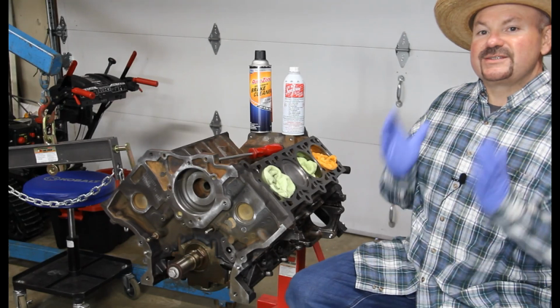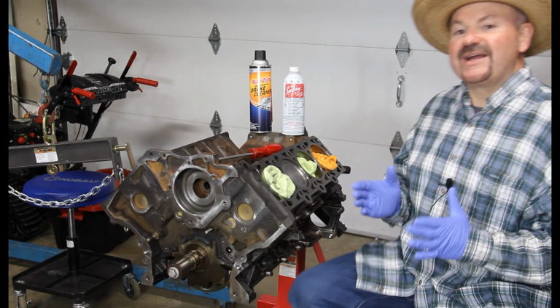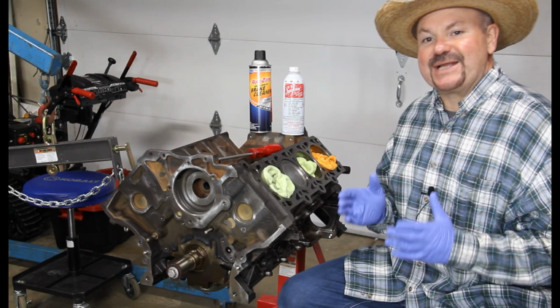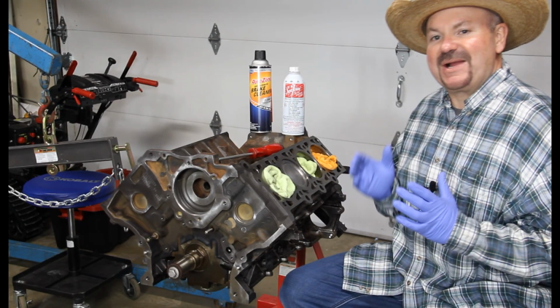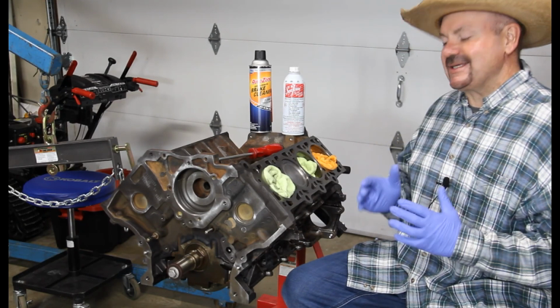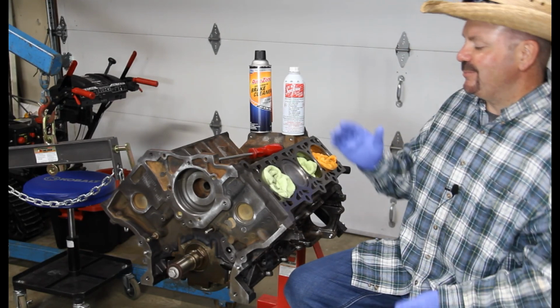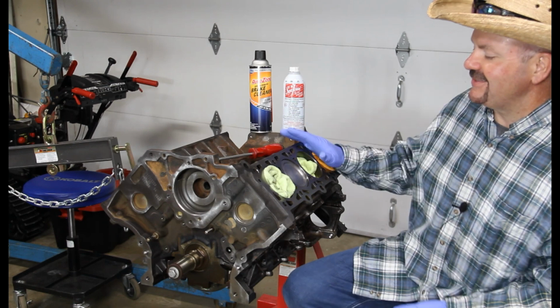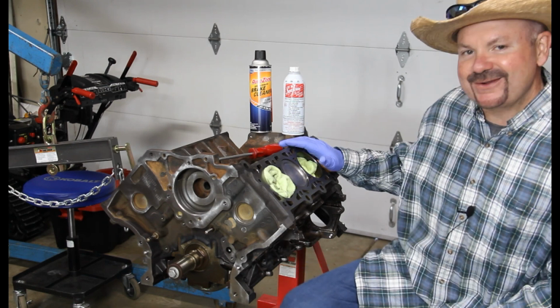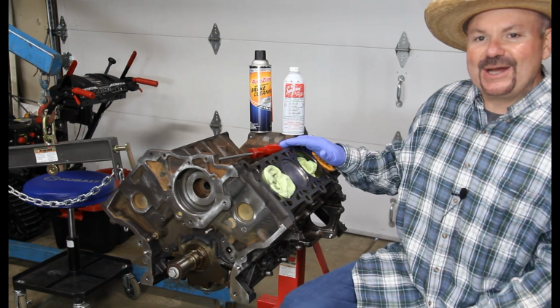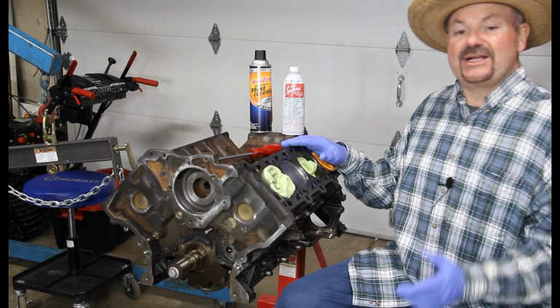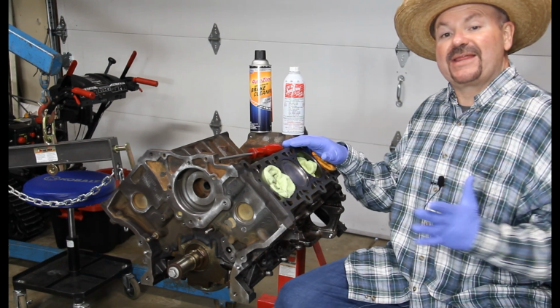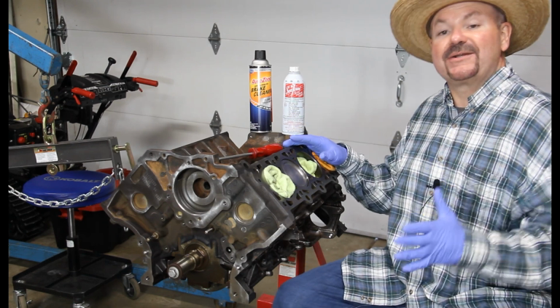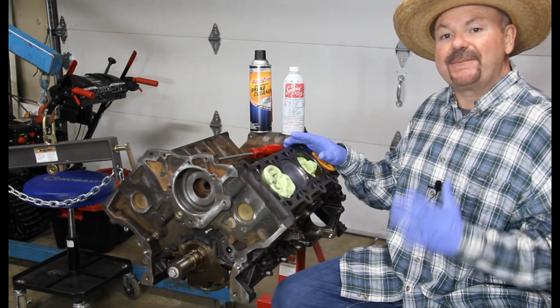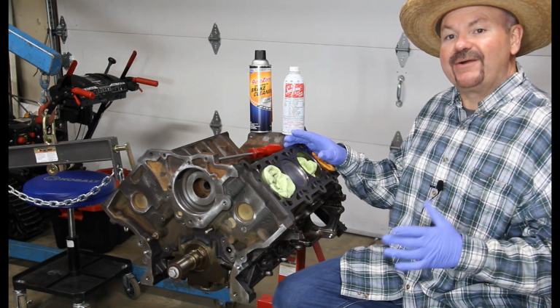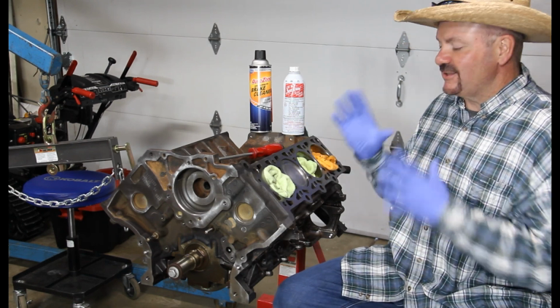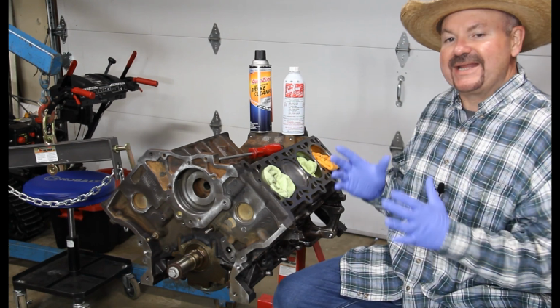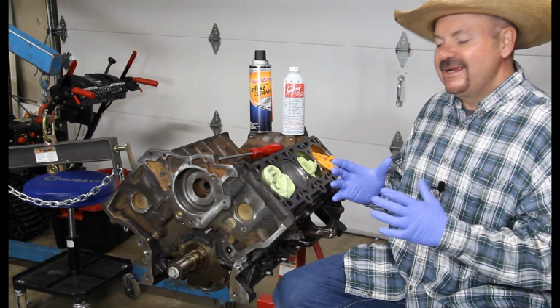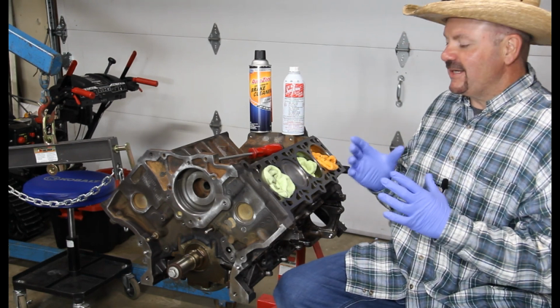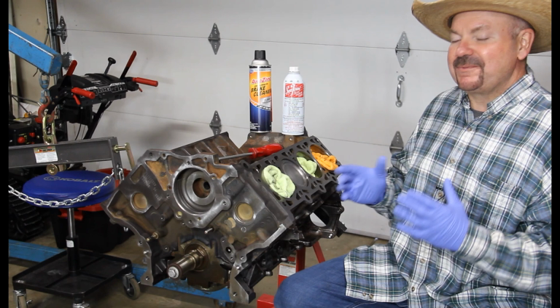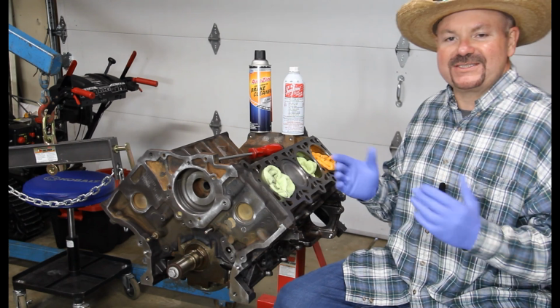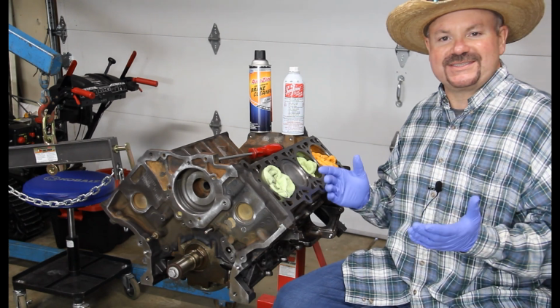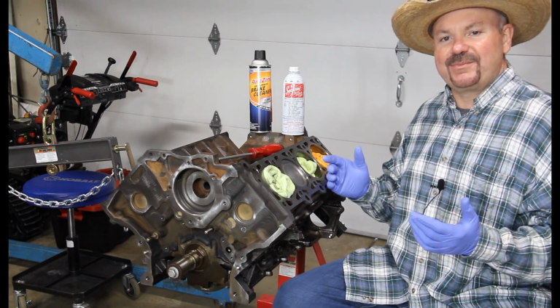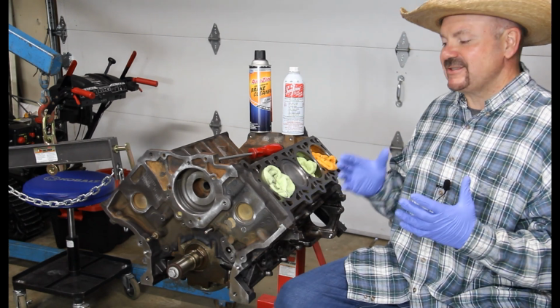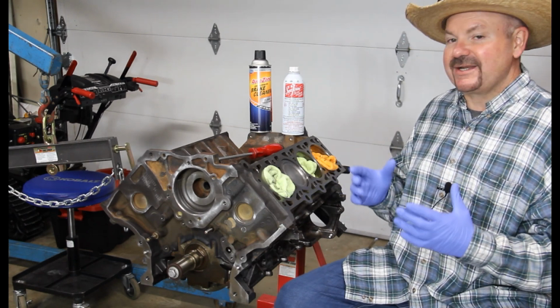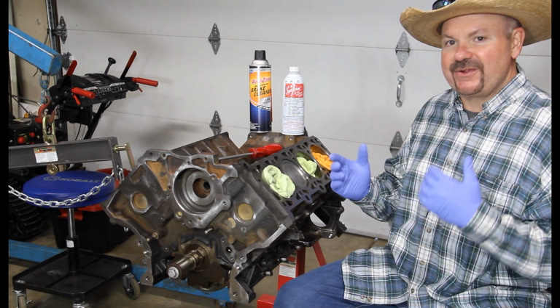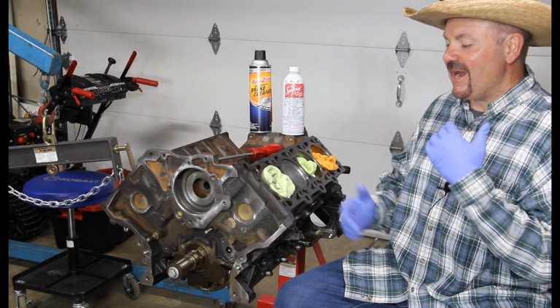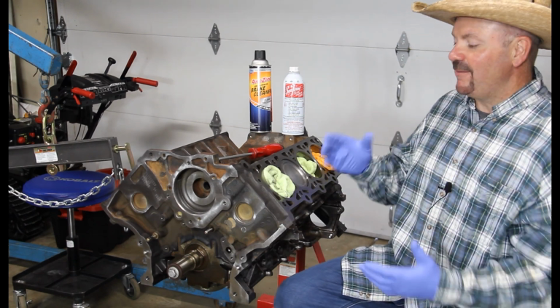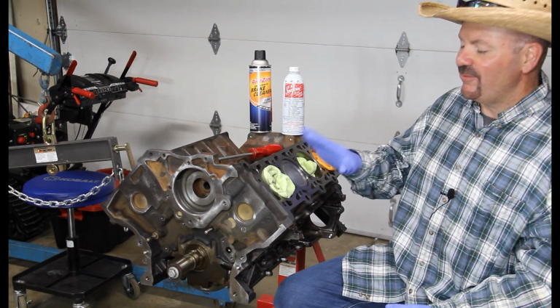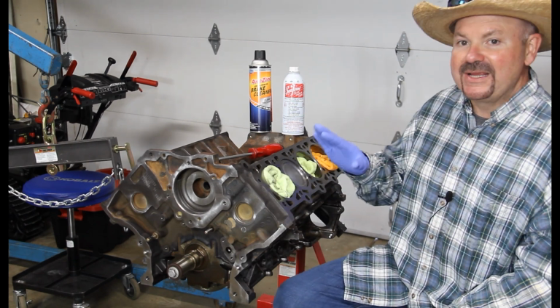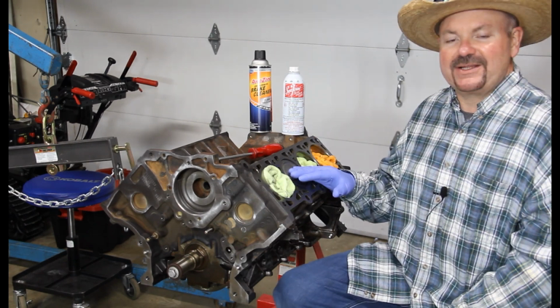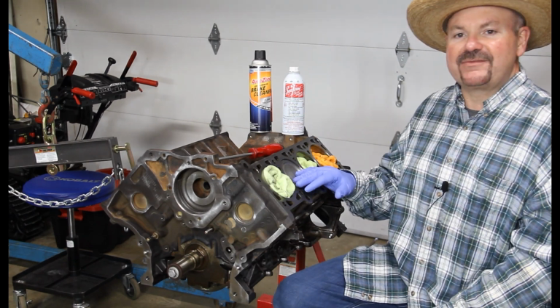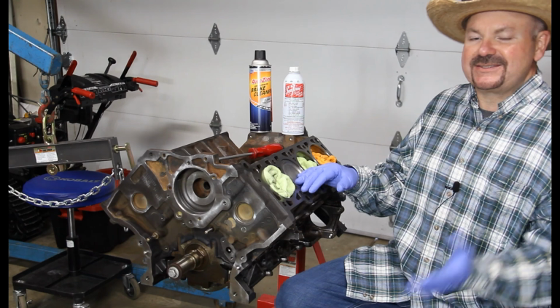I'm finally down to my last two pistons here on this job, but I thought I better stop and slow it down because you're probably going to have questions as to how I'm doing it. So I thought I'd show you how I'm going through and cleaning off the pistons.